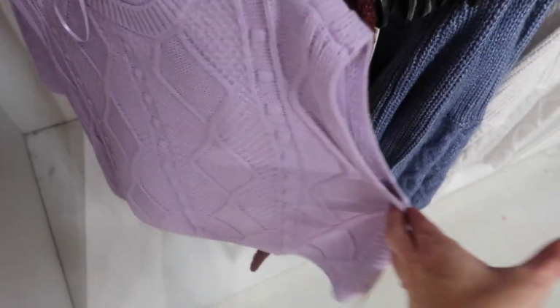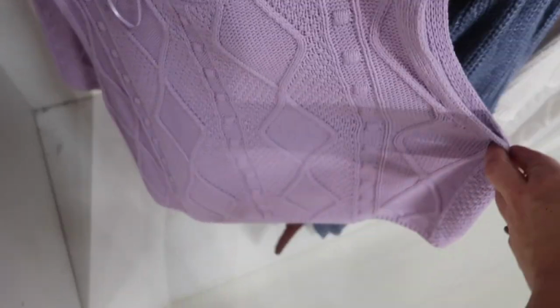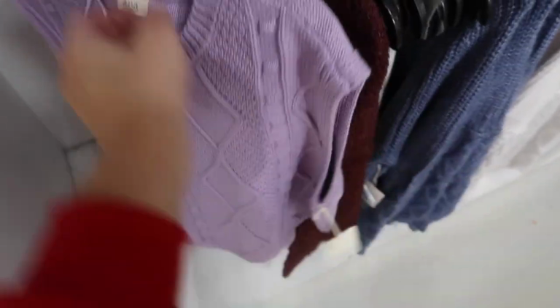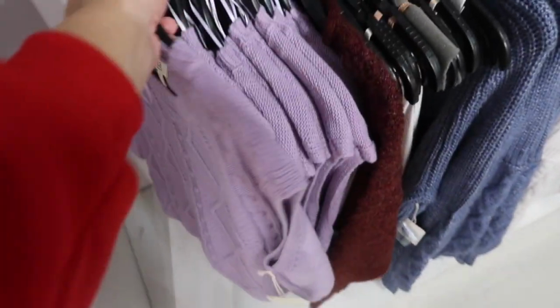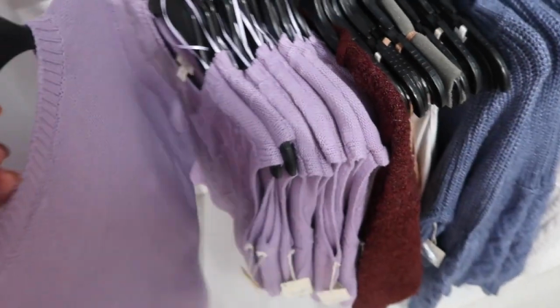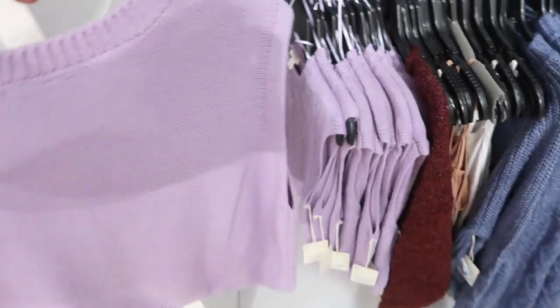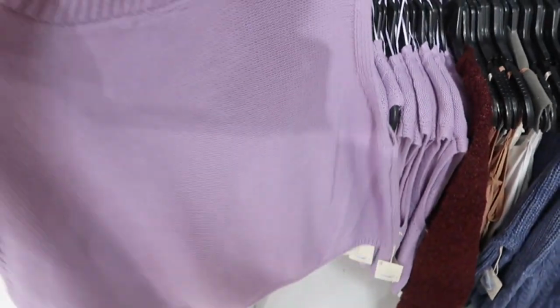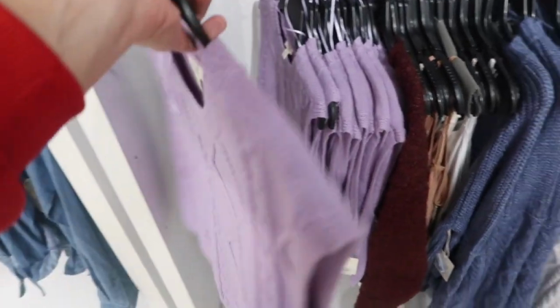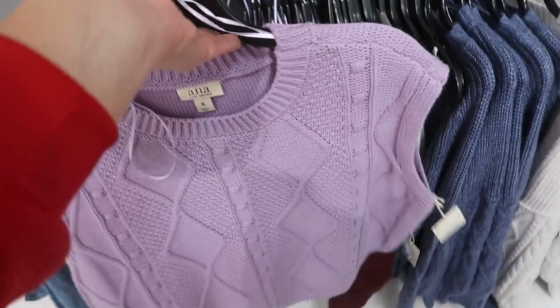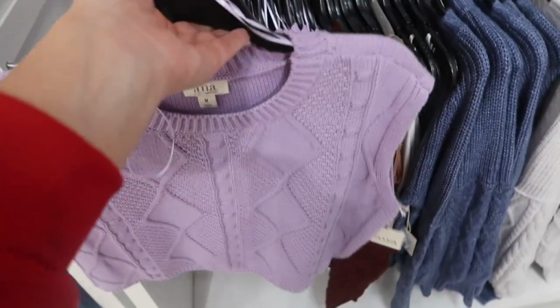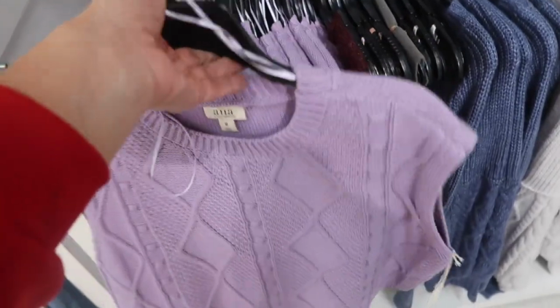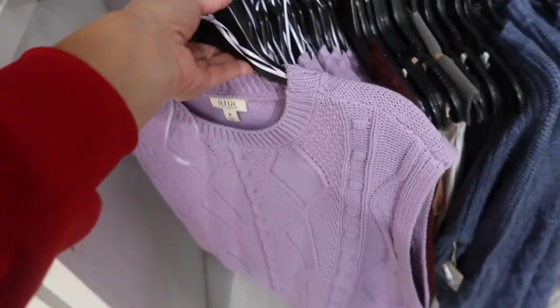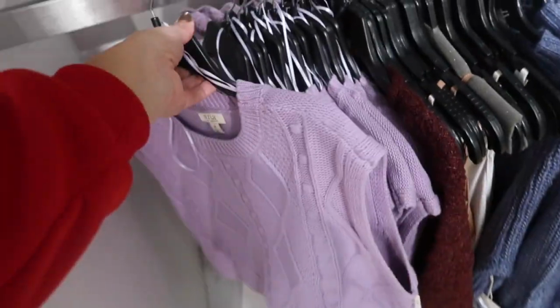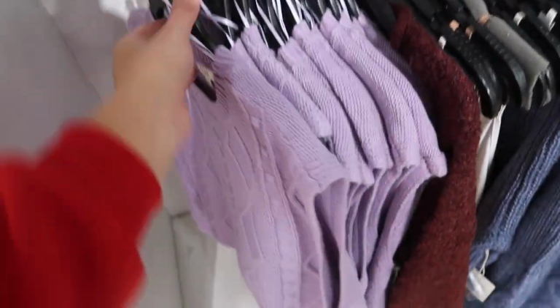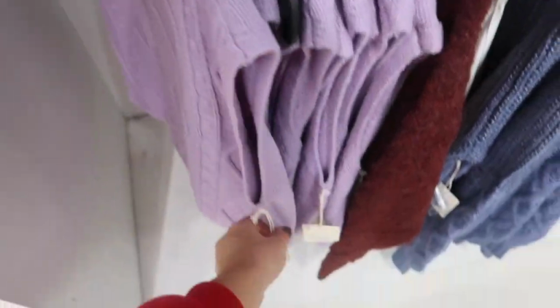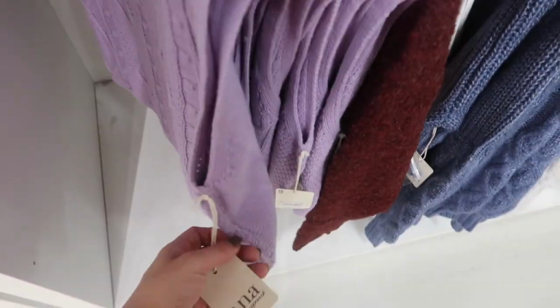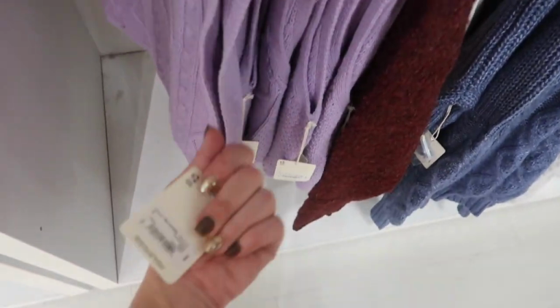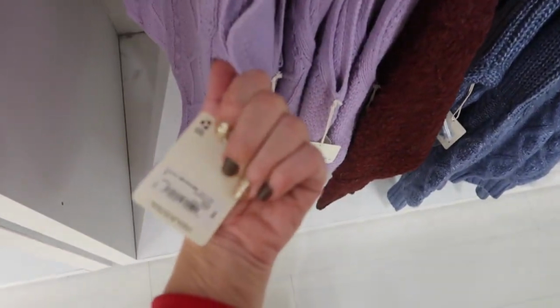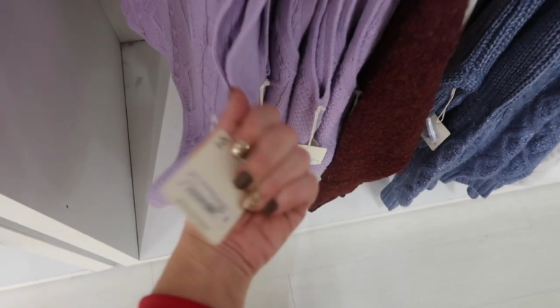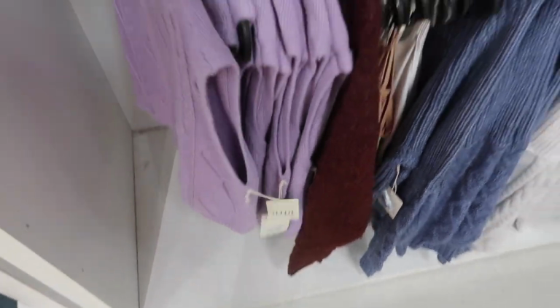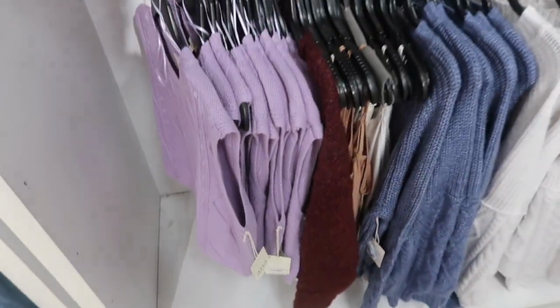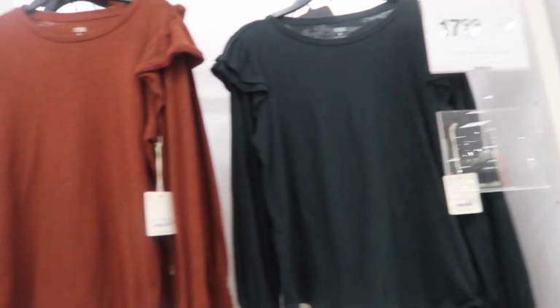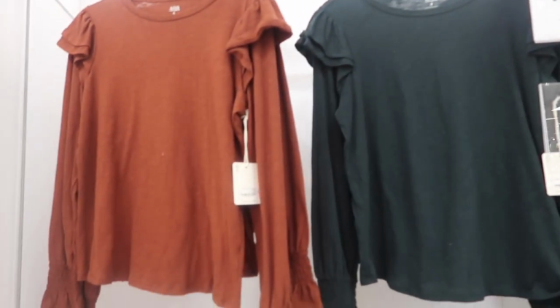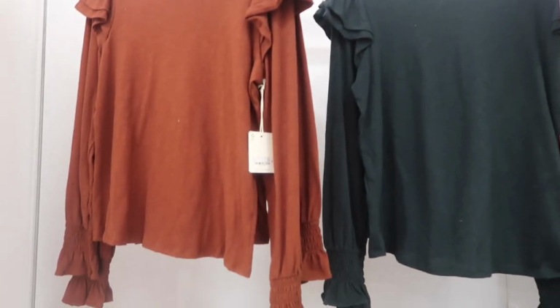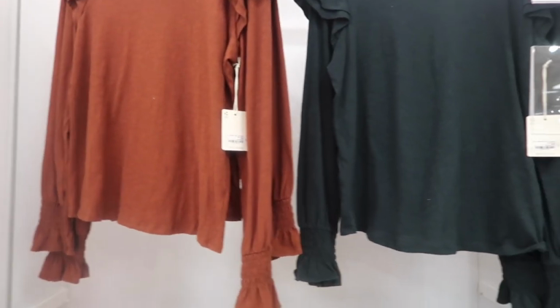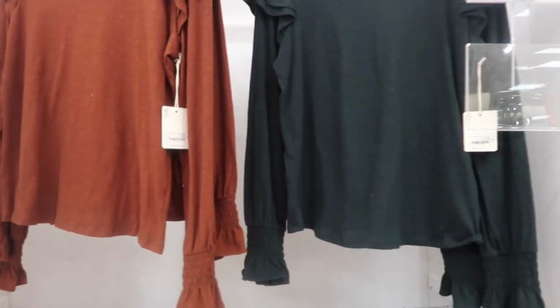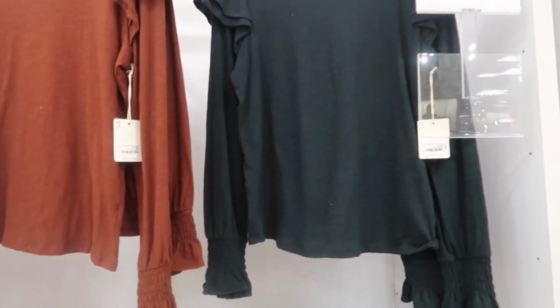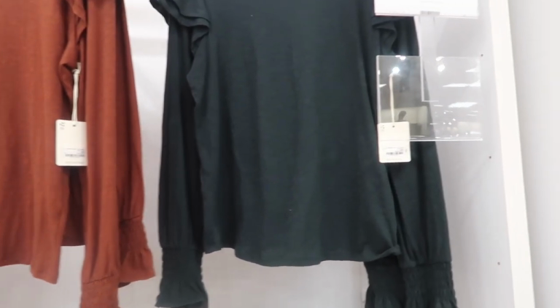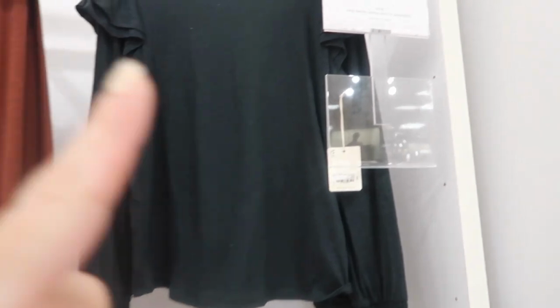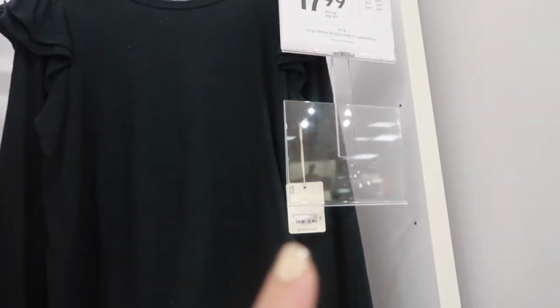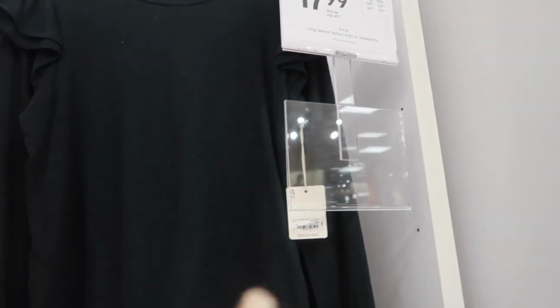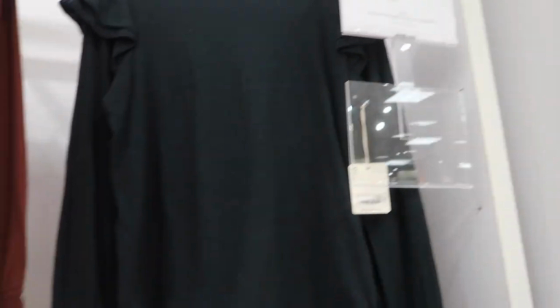Also new from Anna is this little sleeveless vest — crew neck with a cable knit style. Really cute to layer over your white button-downs. I'm only seeing it in purple. These are normally $44.